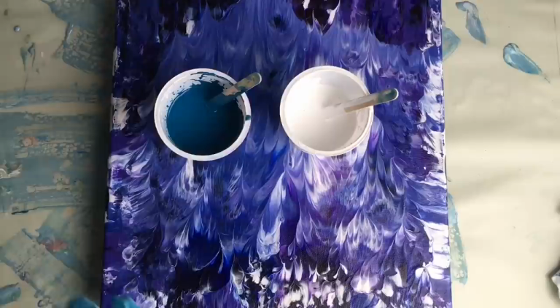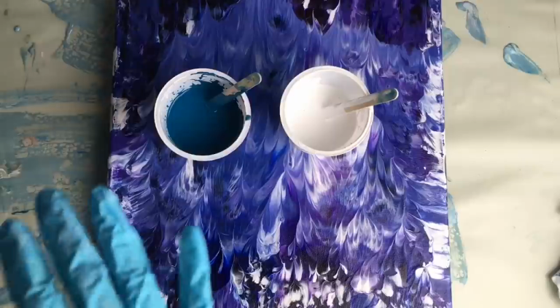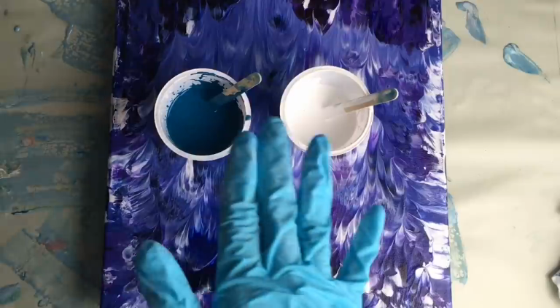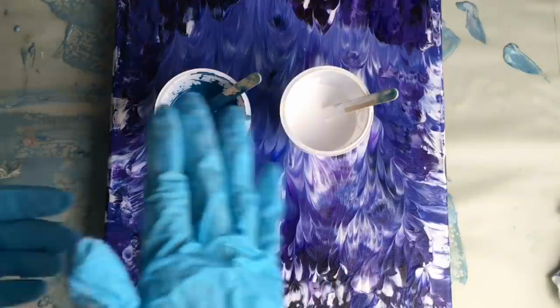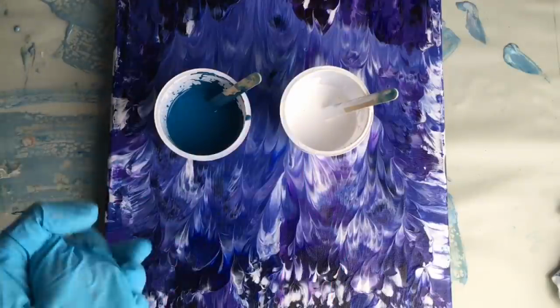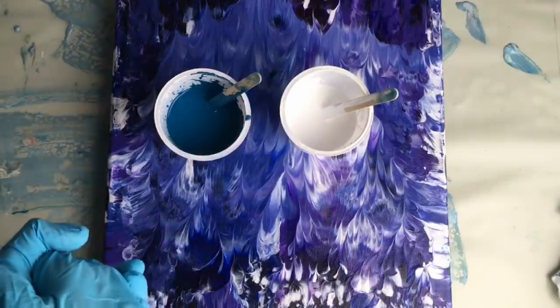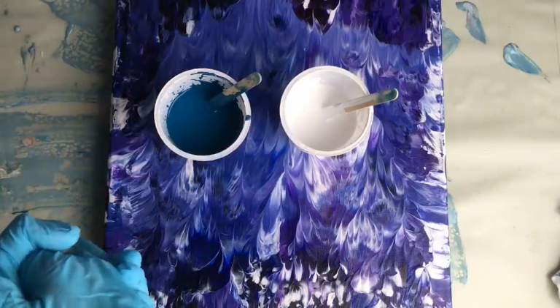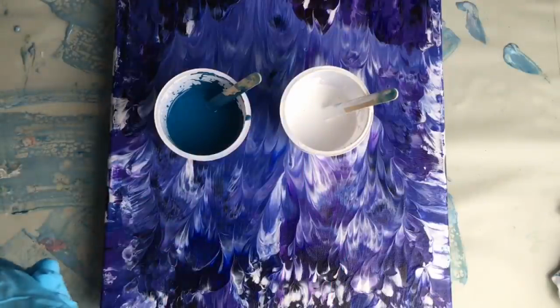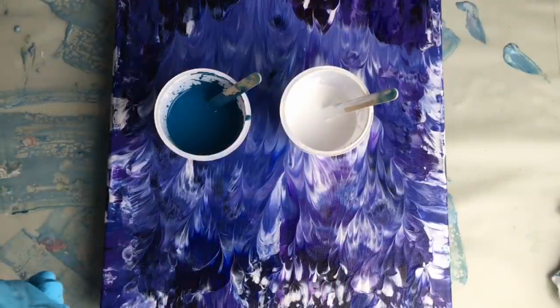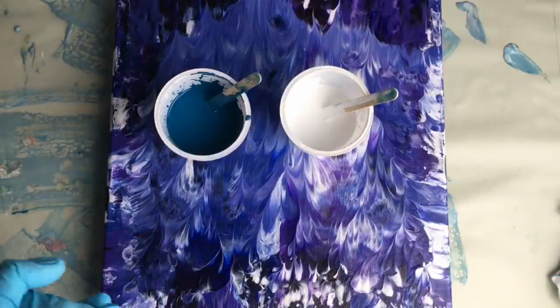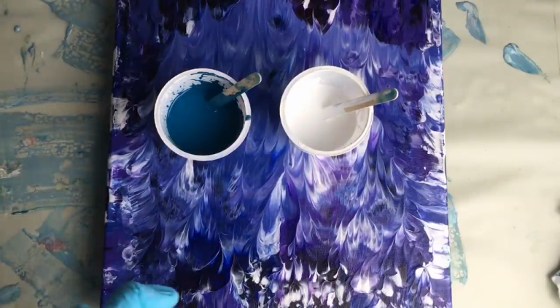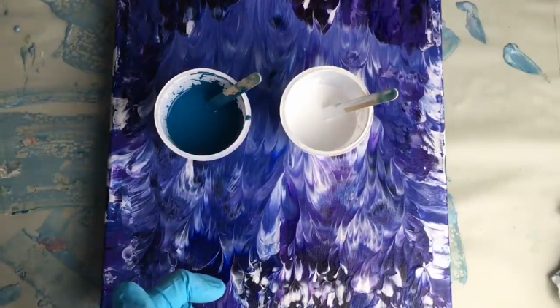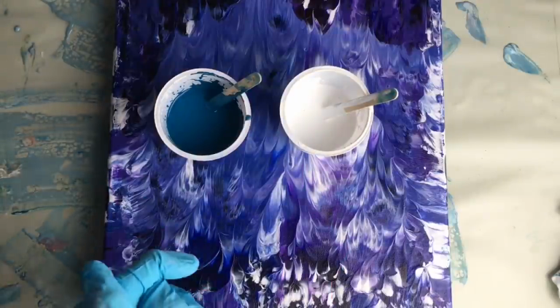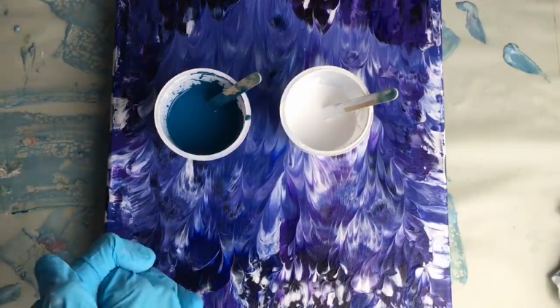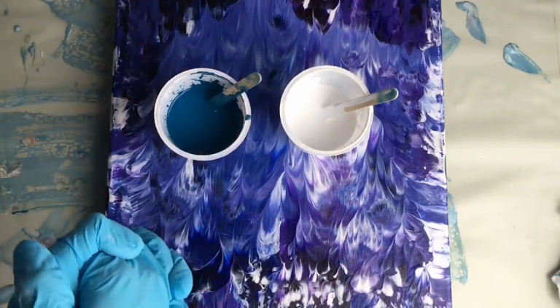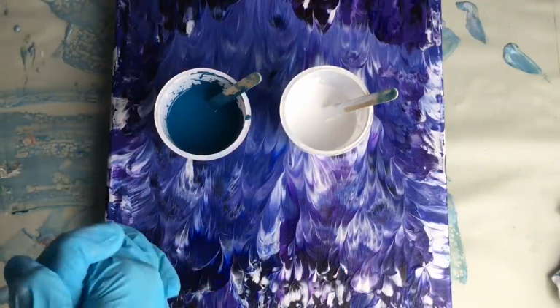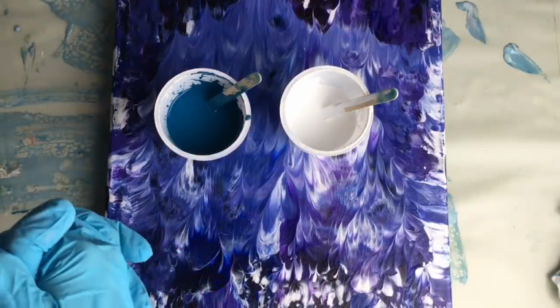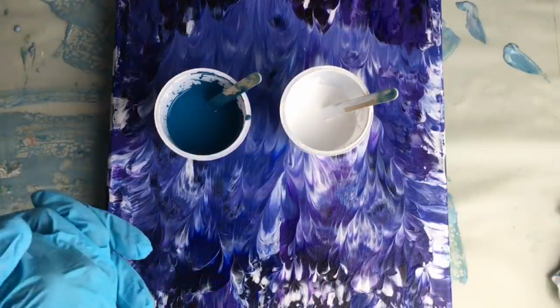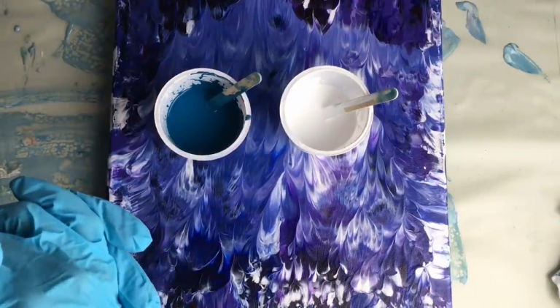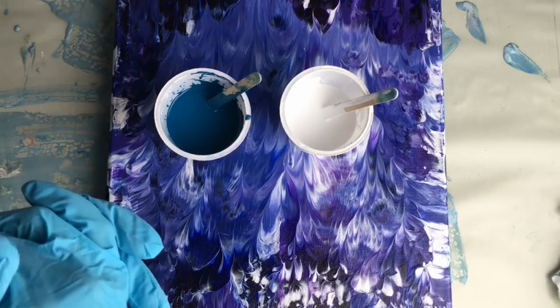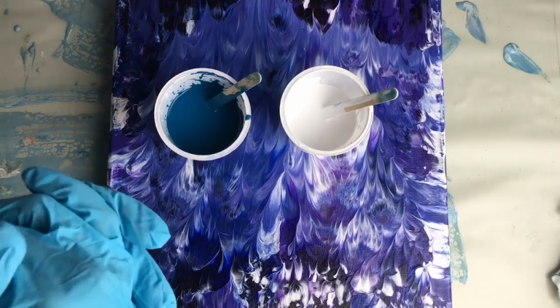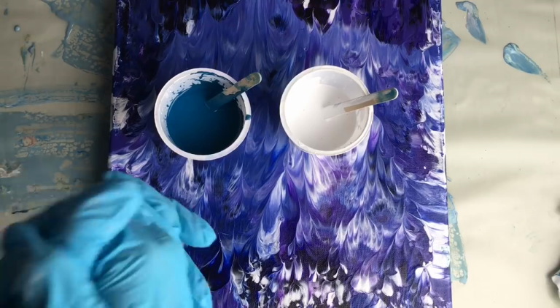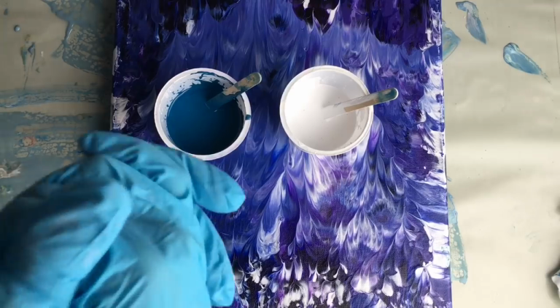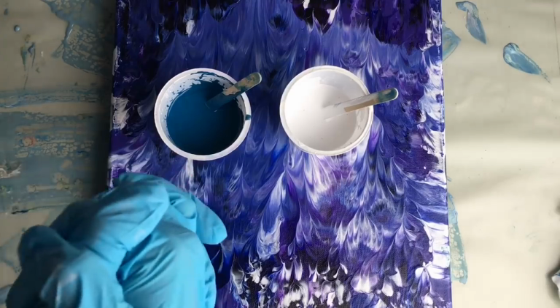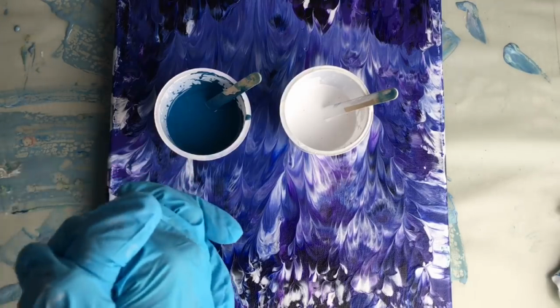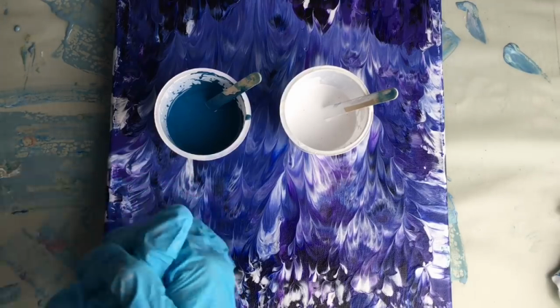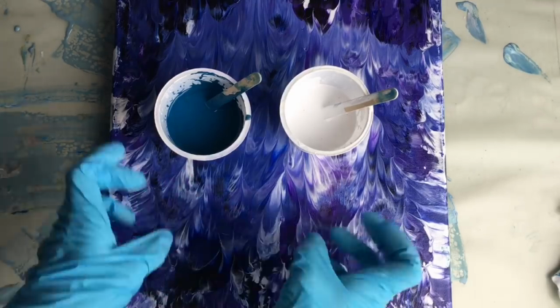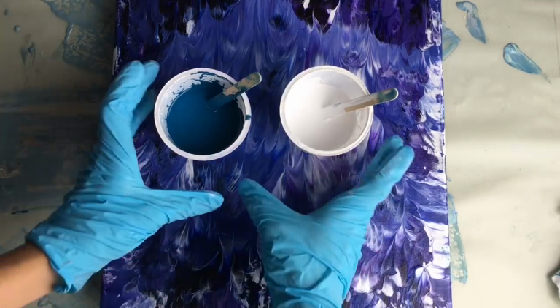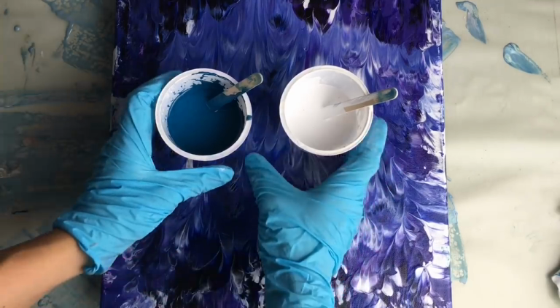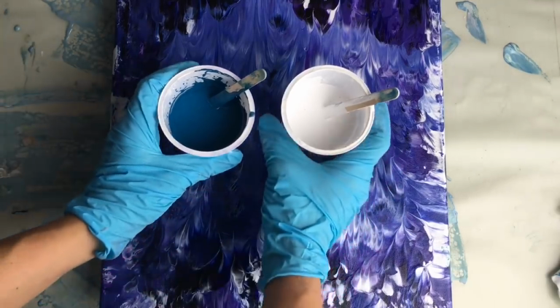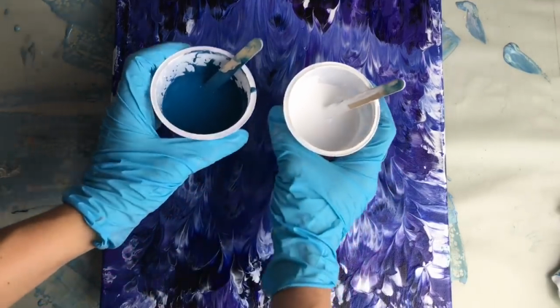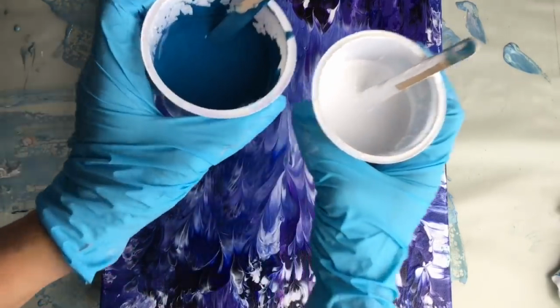Hello everybody! I'm Veronica Mee from MeePaintings and today I'd like to show you how to make a super simple flip cap with only two colors.